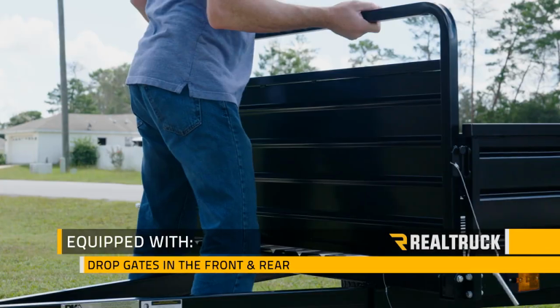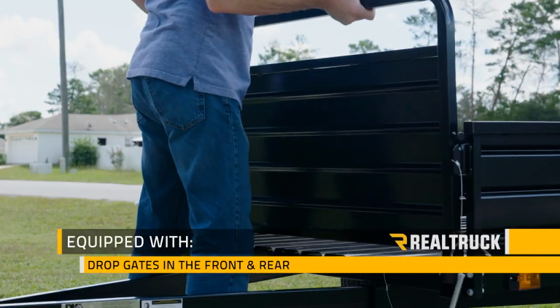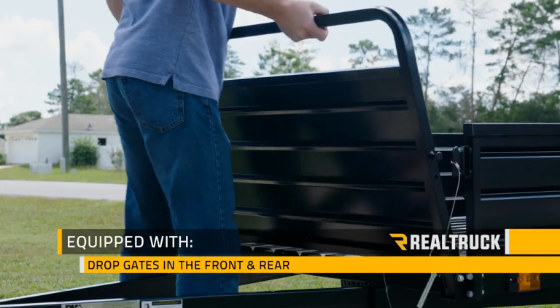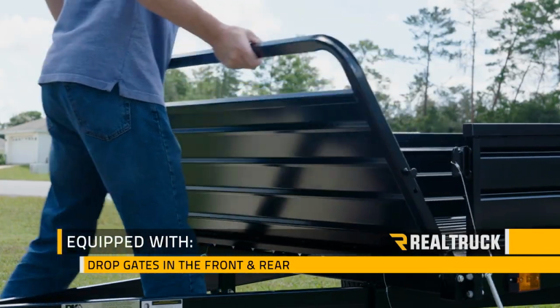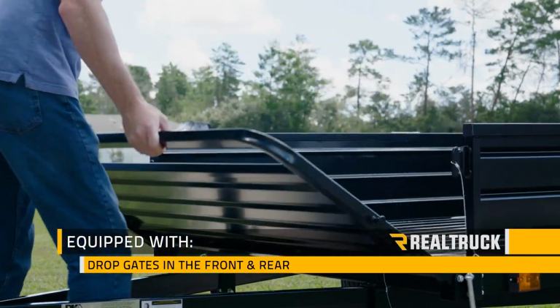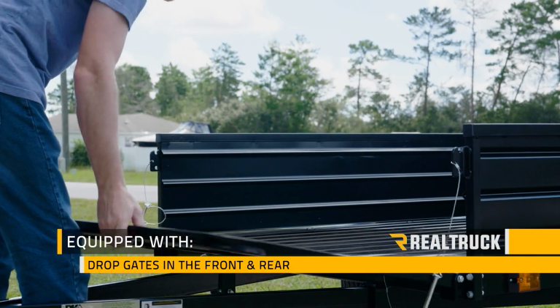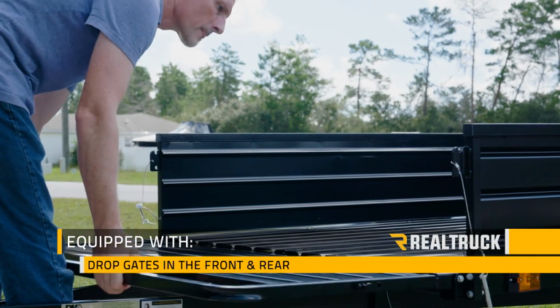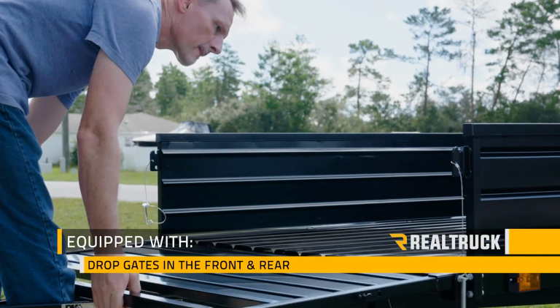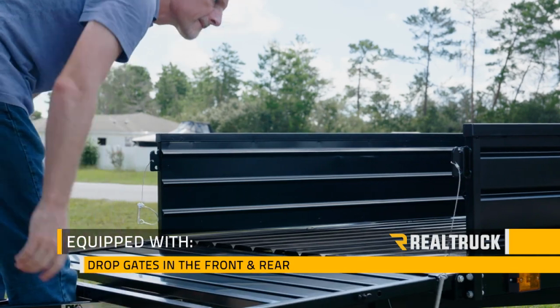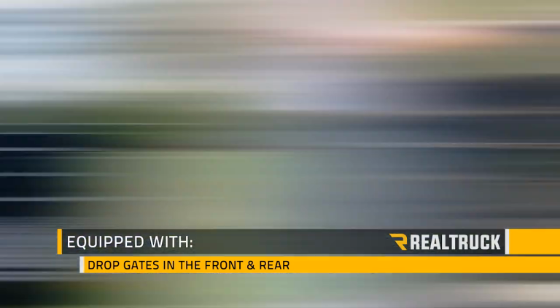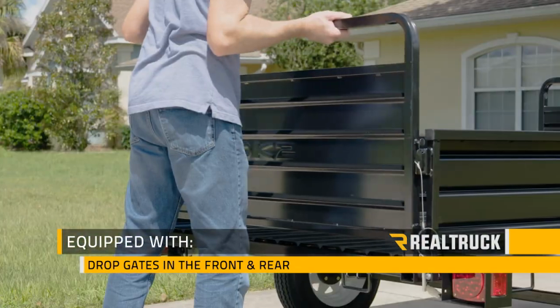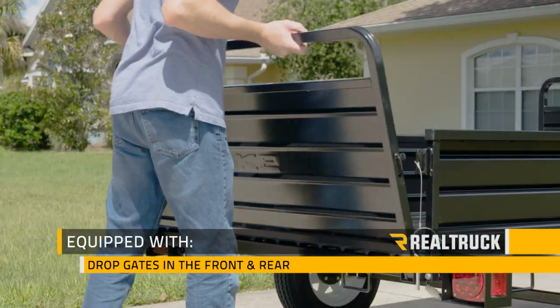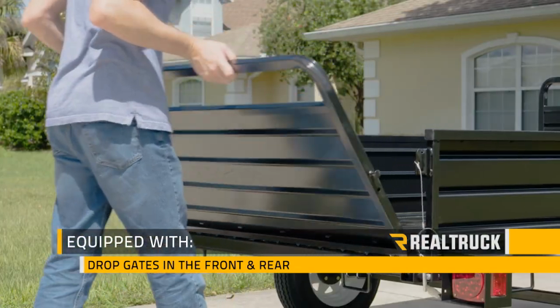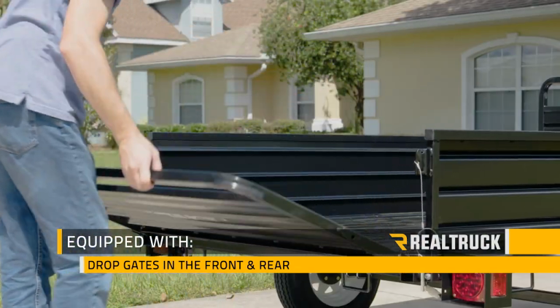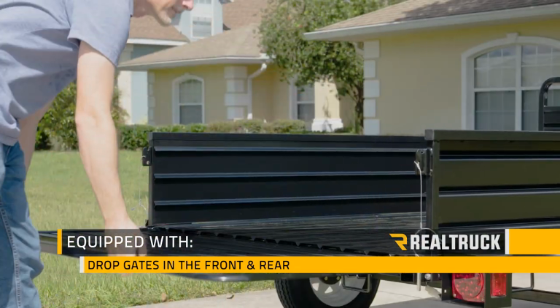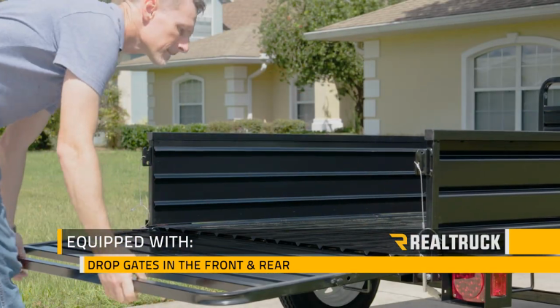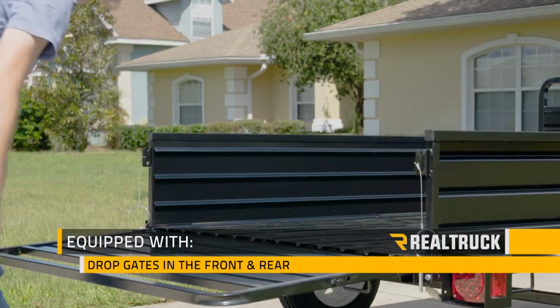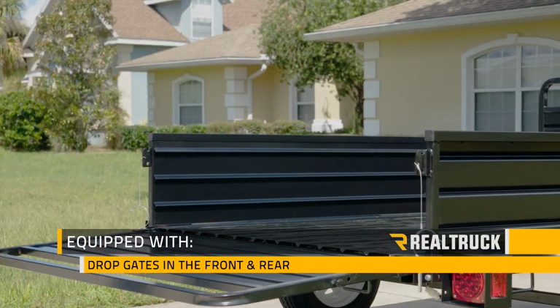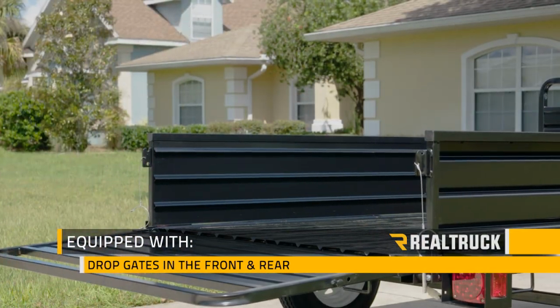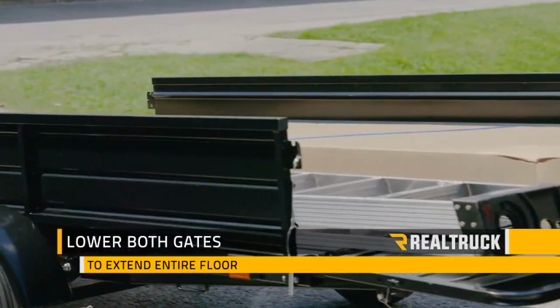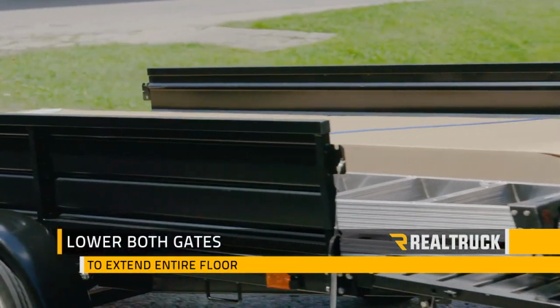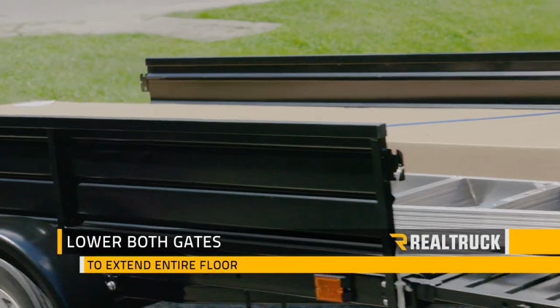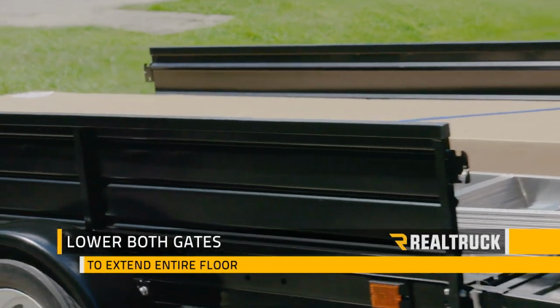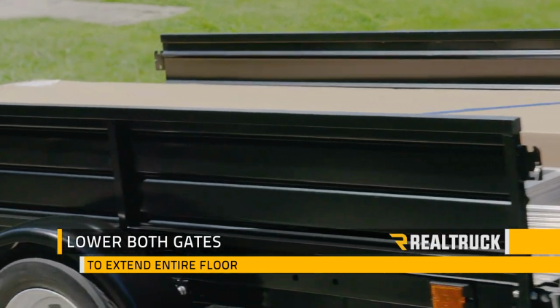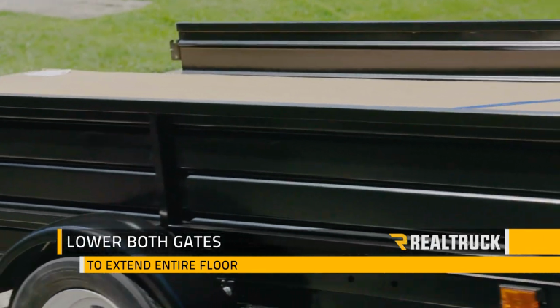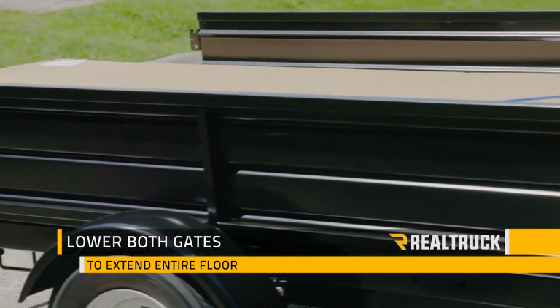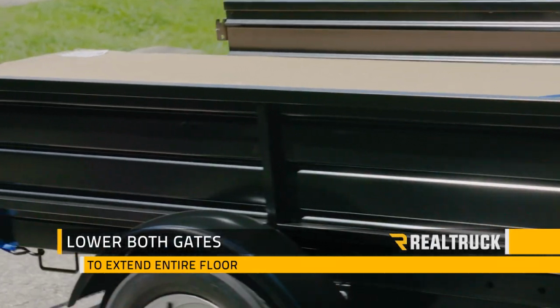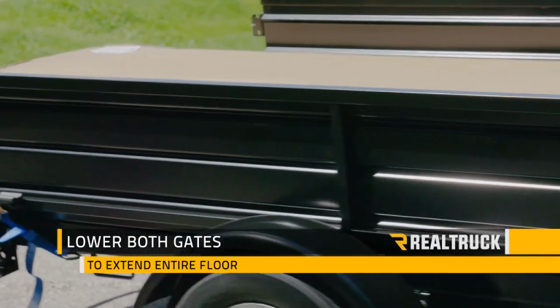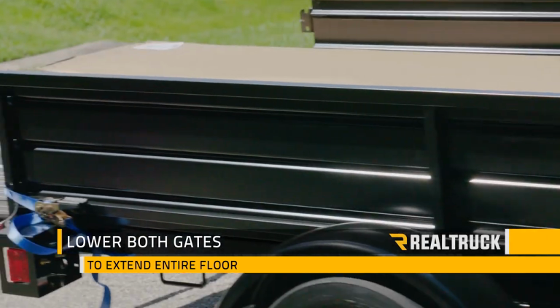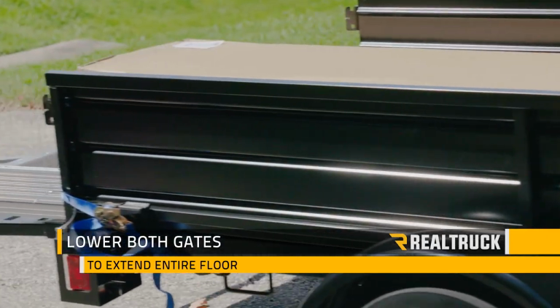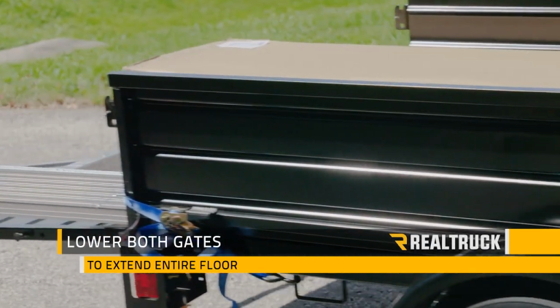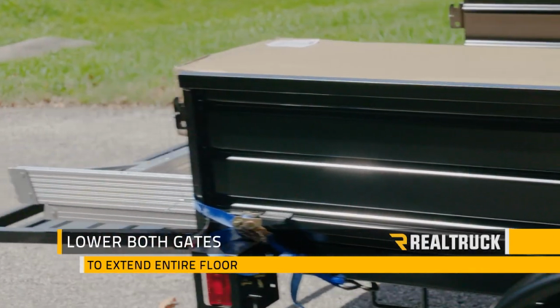This five-foot-wide trailer is equipped with drop gates in the front and rear to make it easier to load and unload, or extend the length of your seven-foot-long floor. The side panels are removable too.